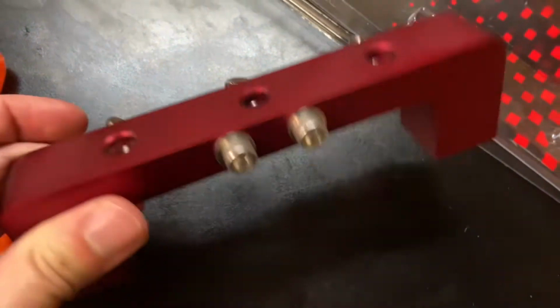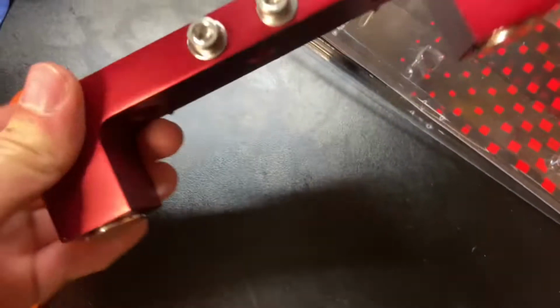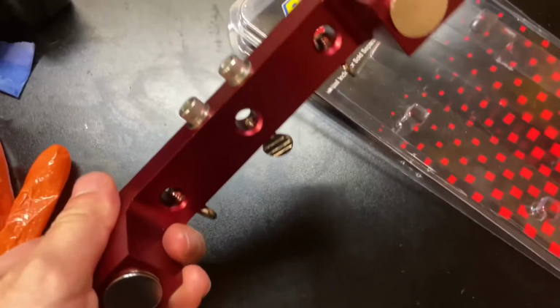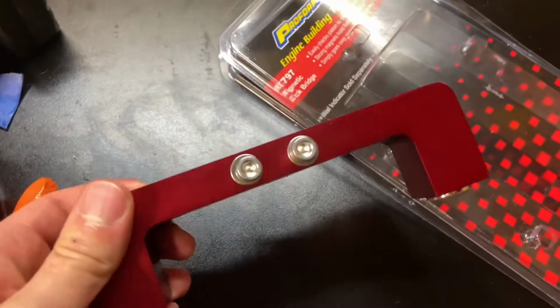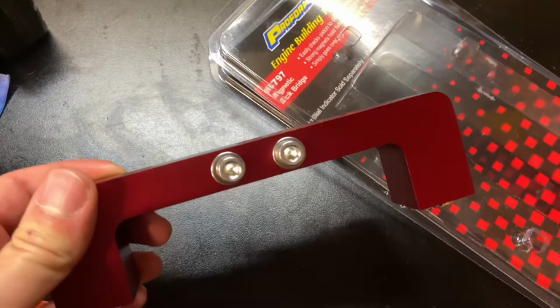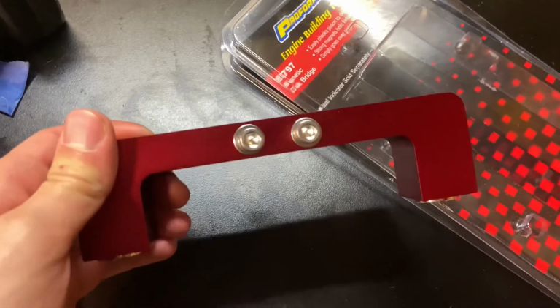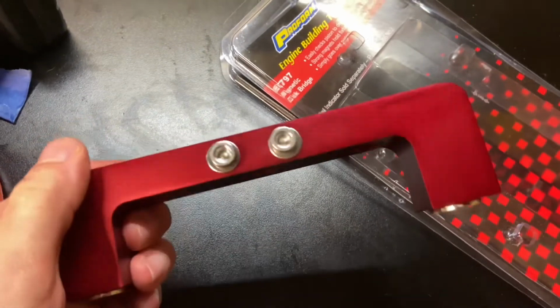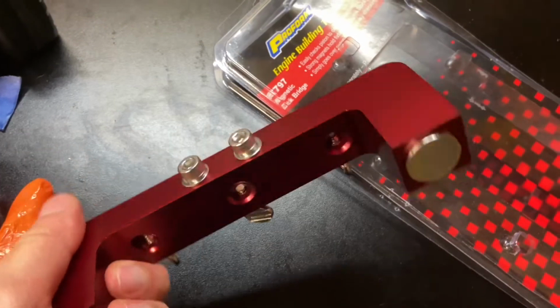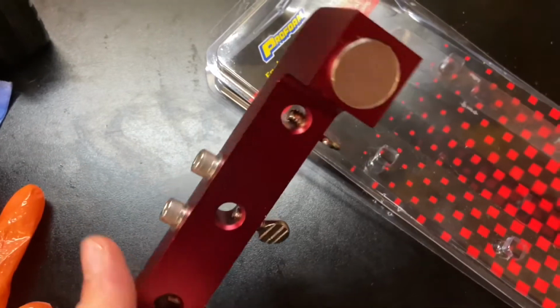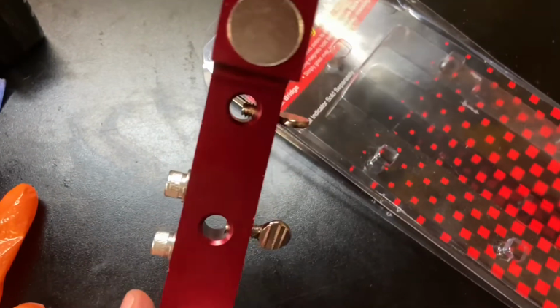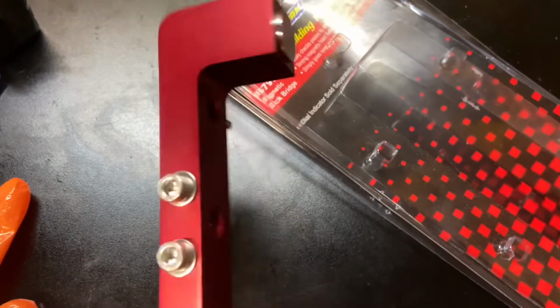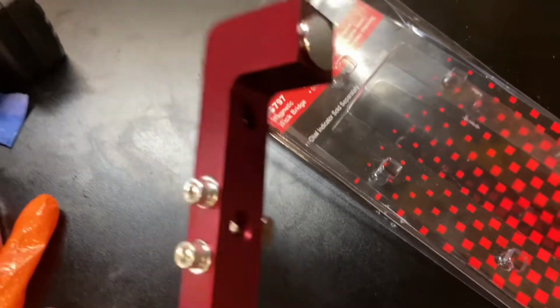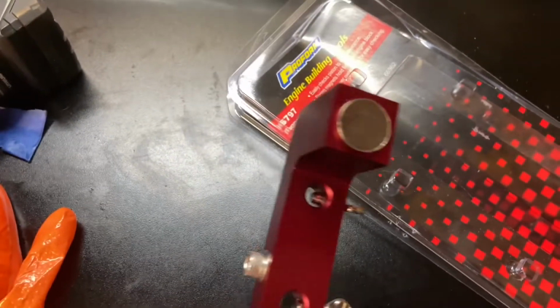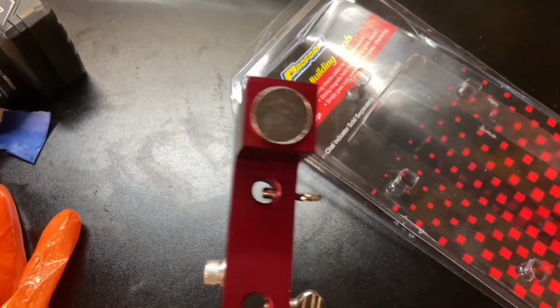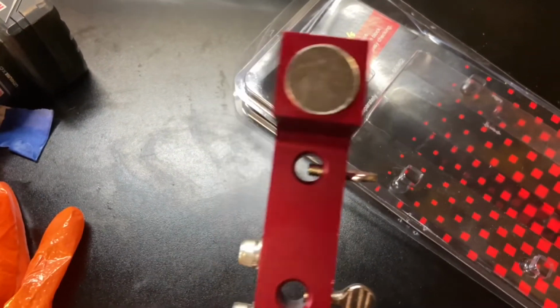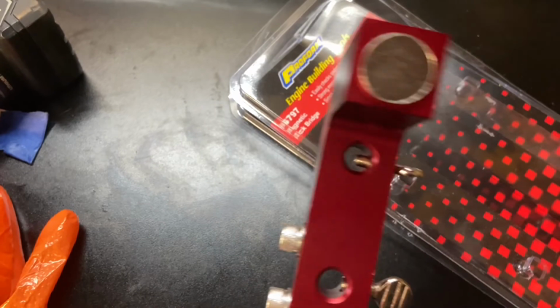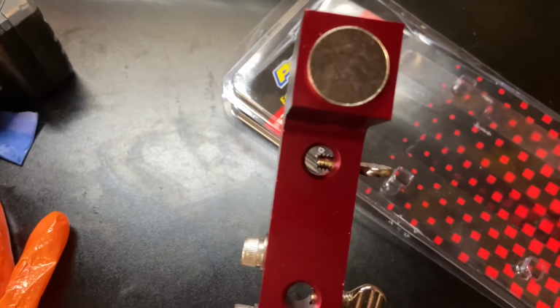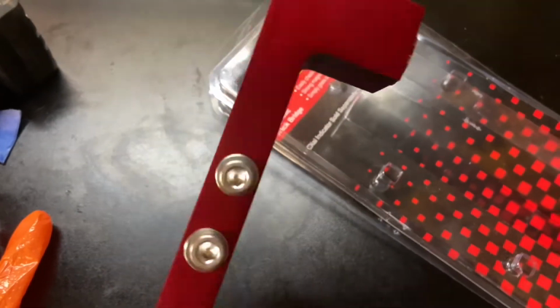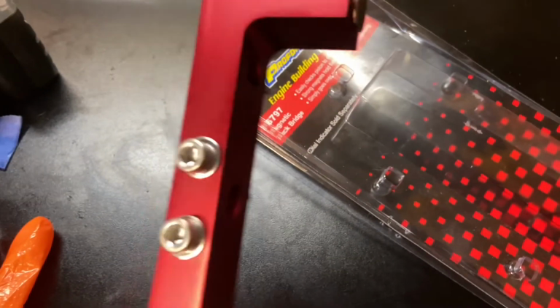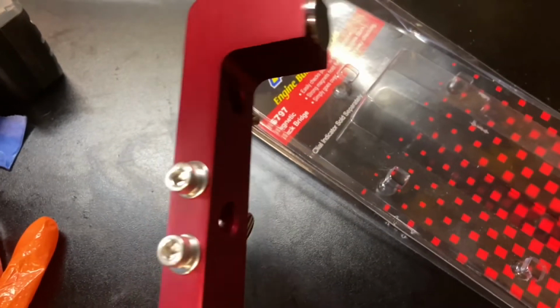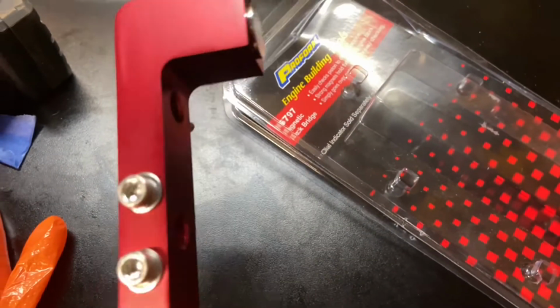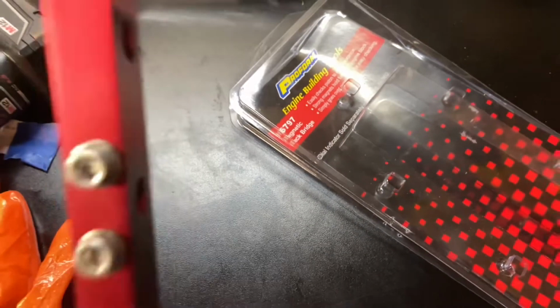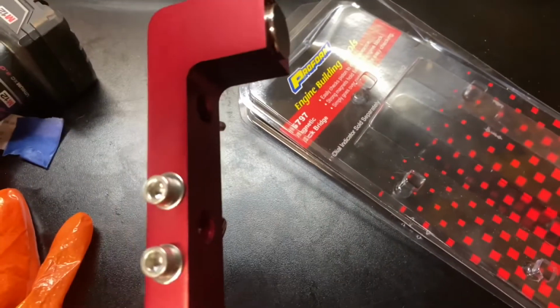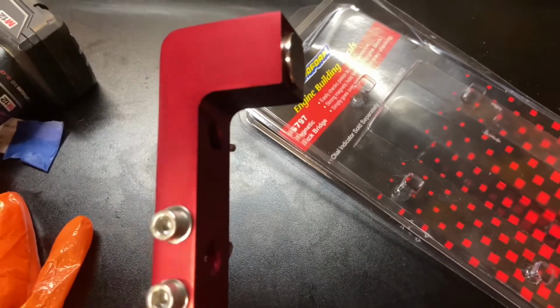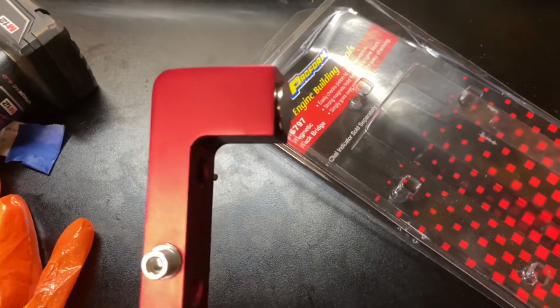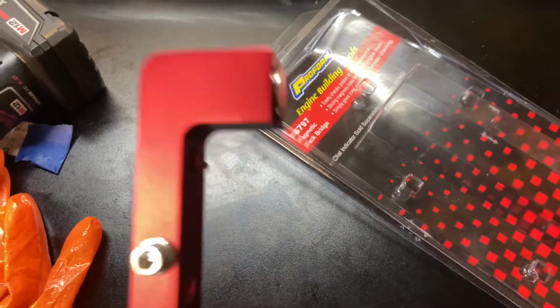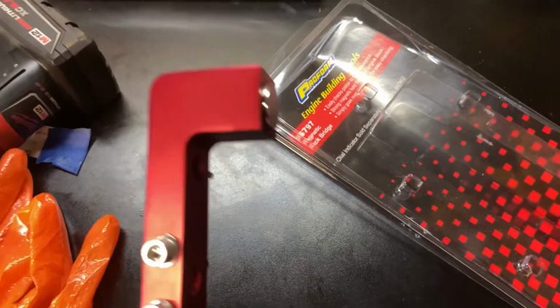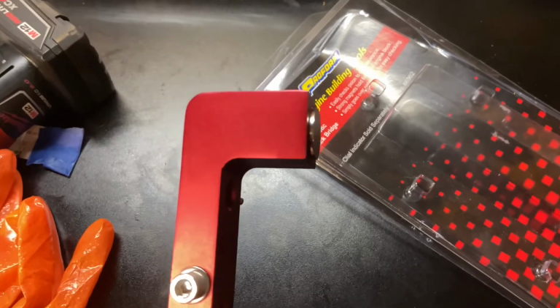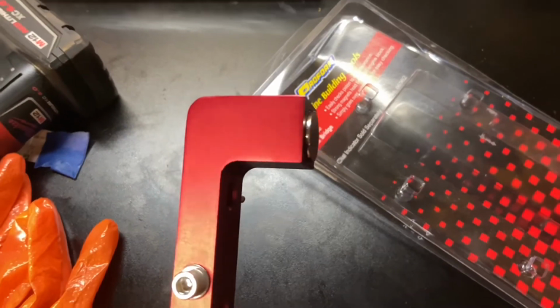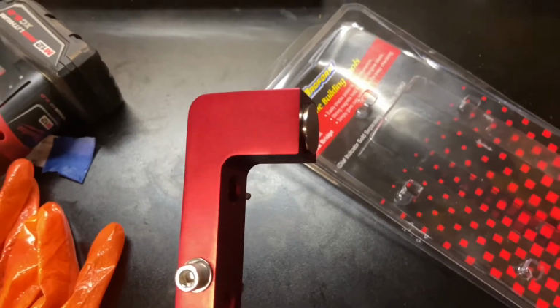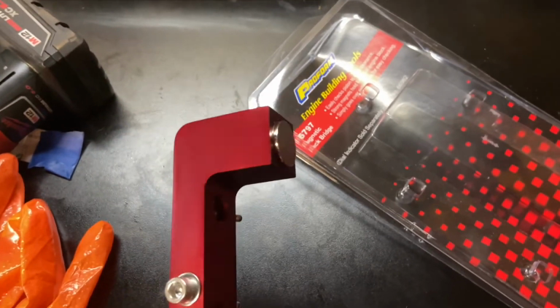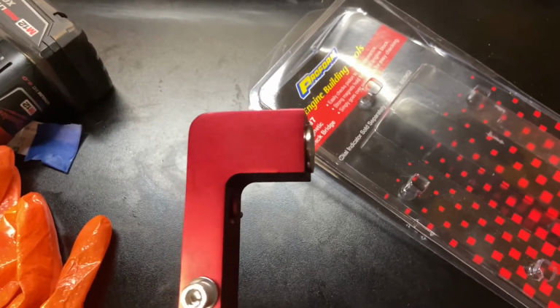This was only about $45 at Summit Racing. They are magnetic, so if you have an iron block they would hold on, but magnets don't work with aluminum — so if you have an LS or any aluminum block, magnets aren't going to work with it.